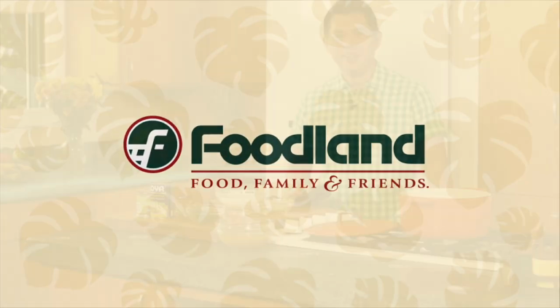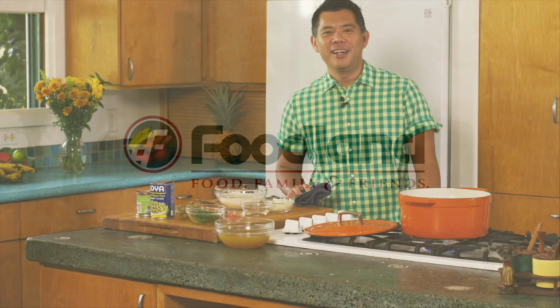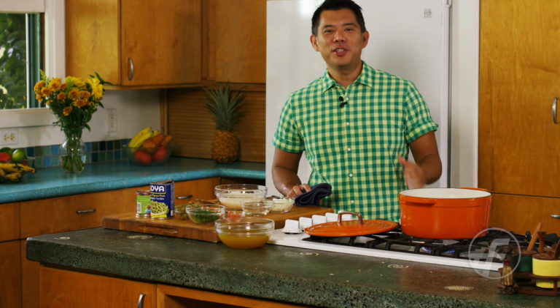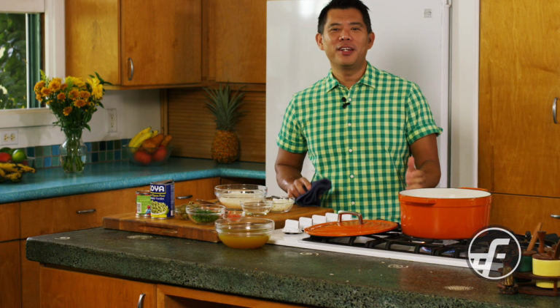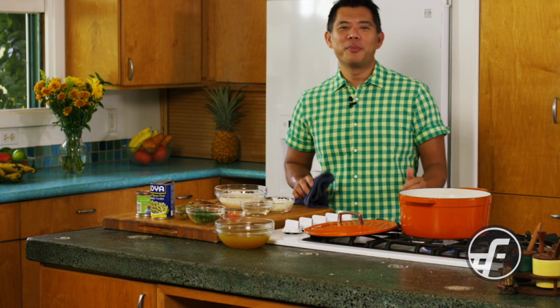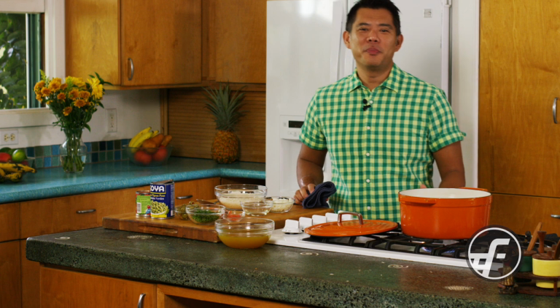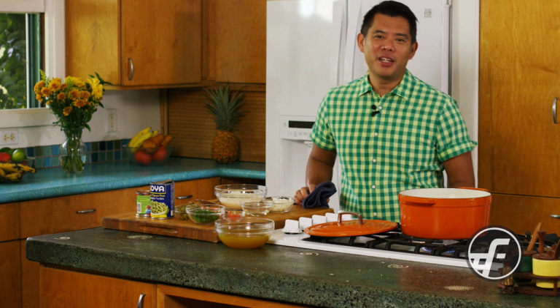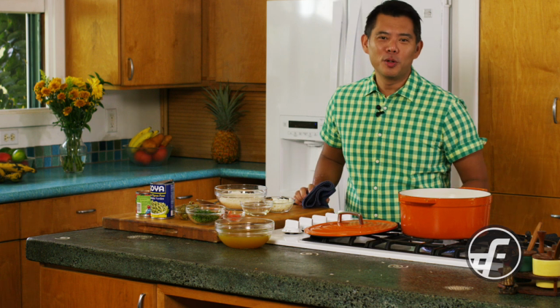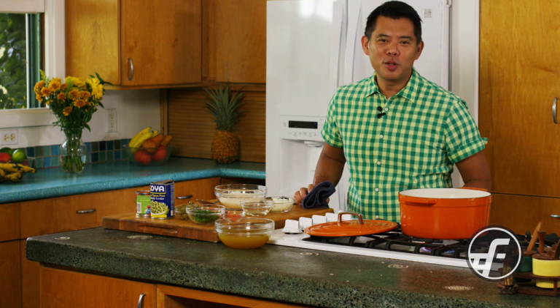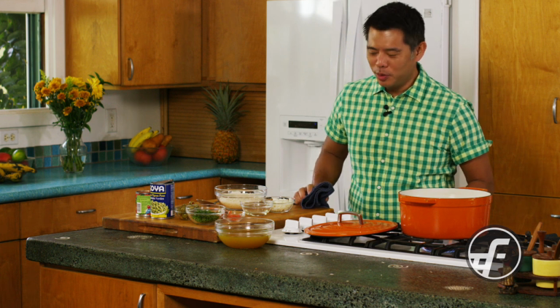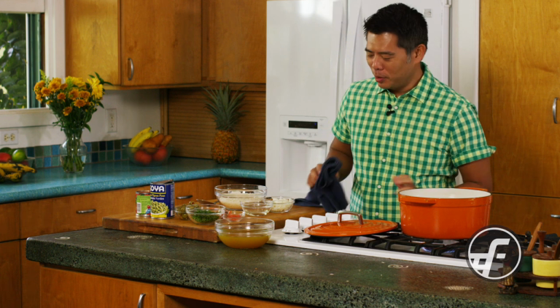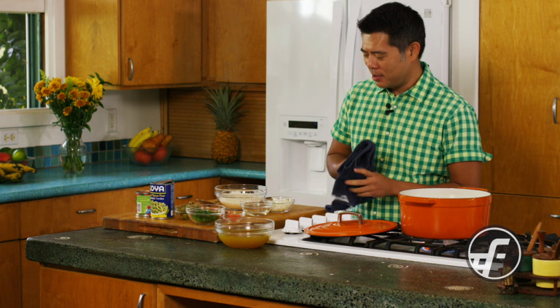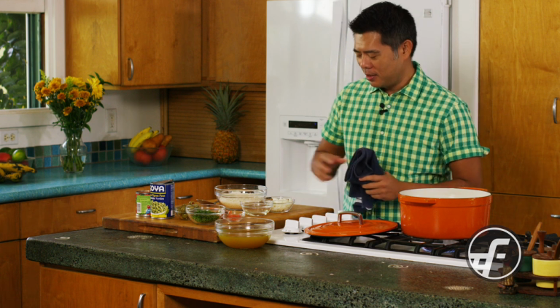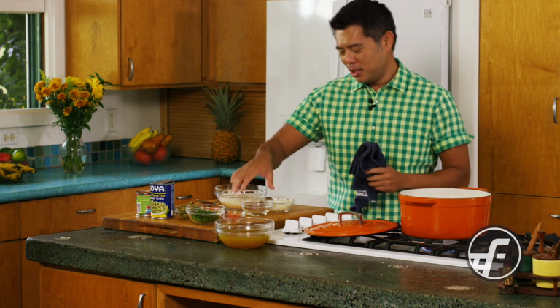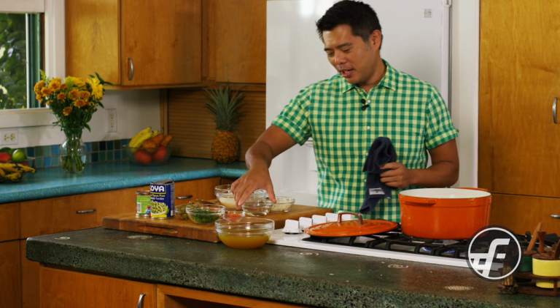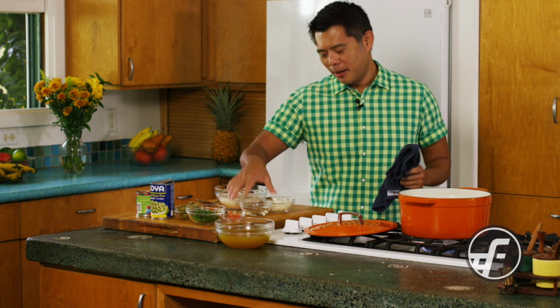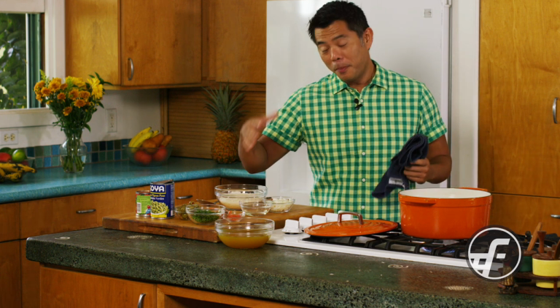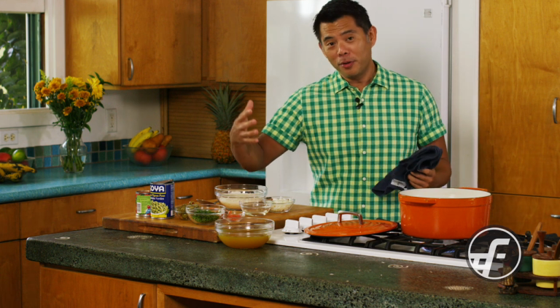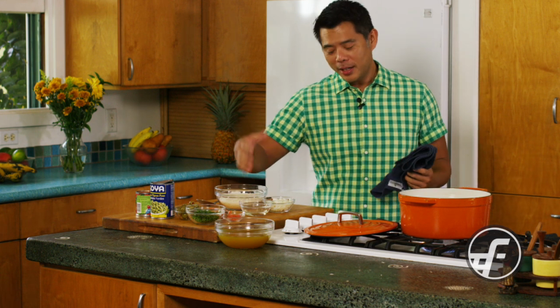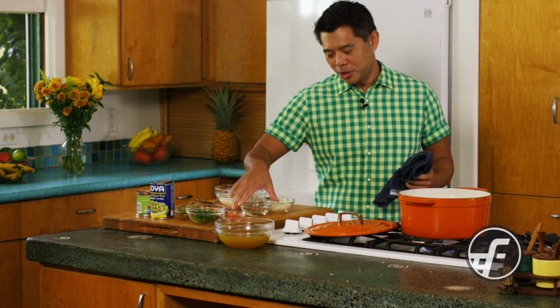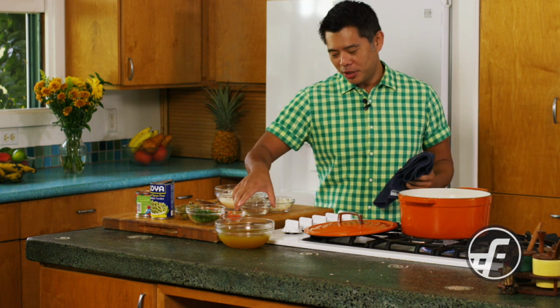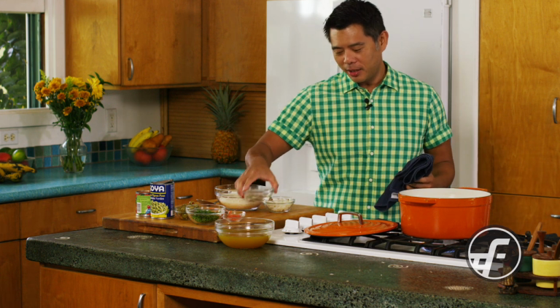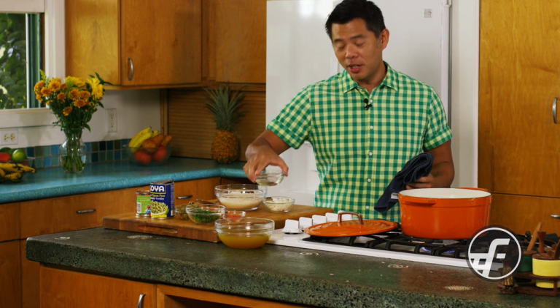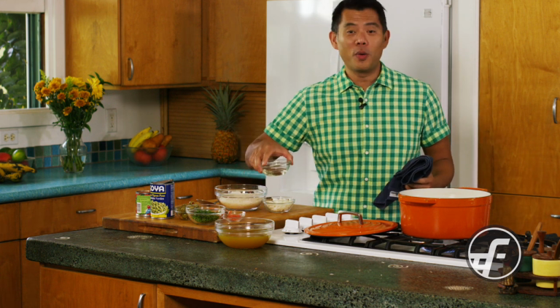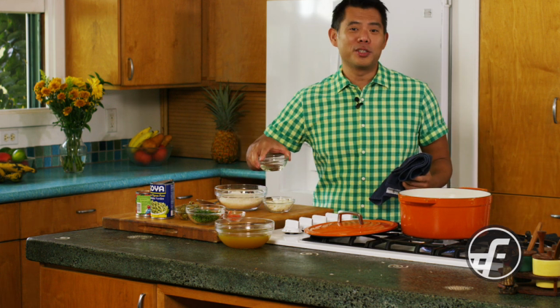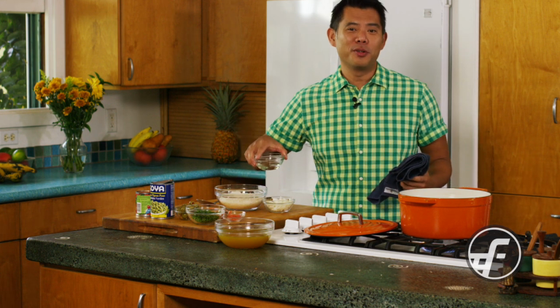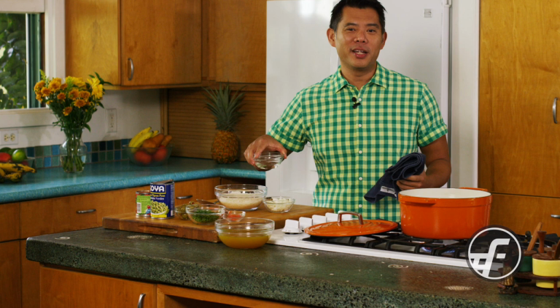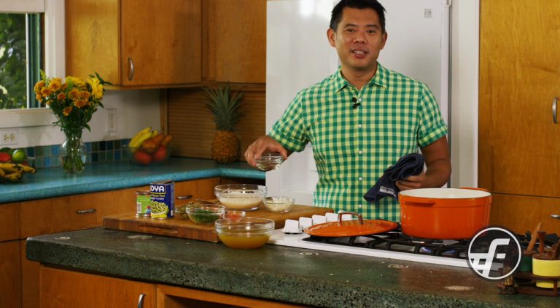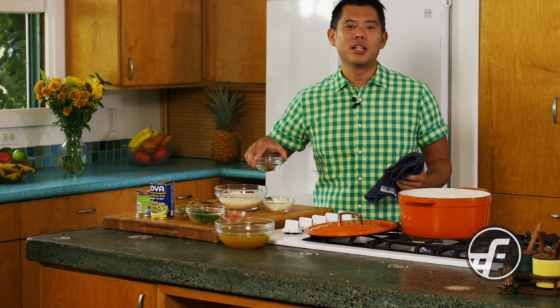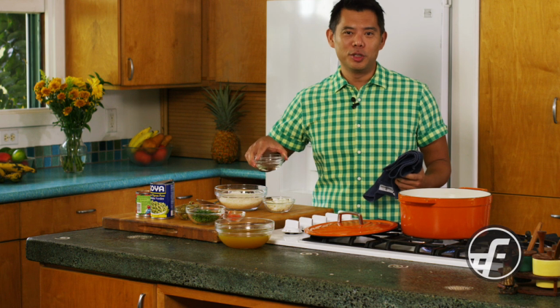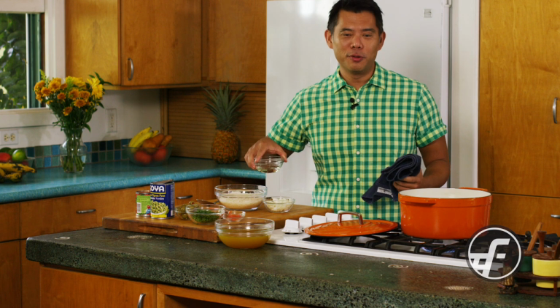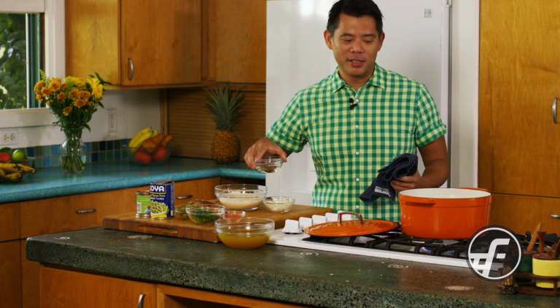In this video, I'm going to be making arroz con gandules. This is a Puerto Rican dish that is otherwise known in Hawaii as ganduri rice.